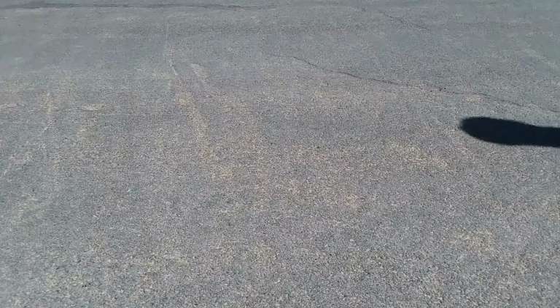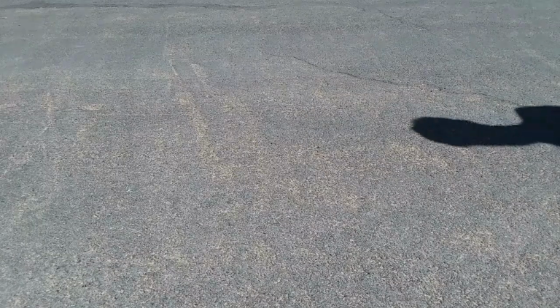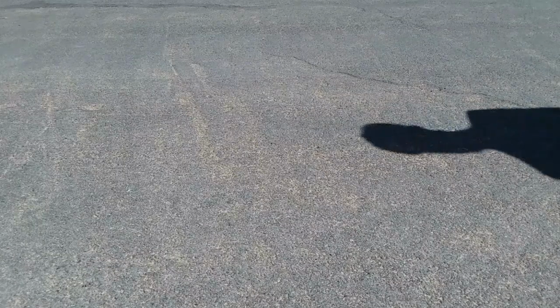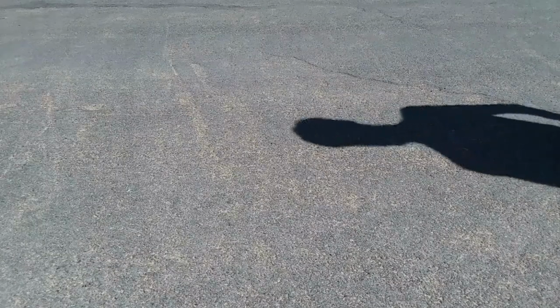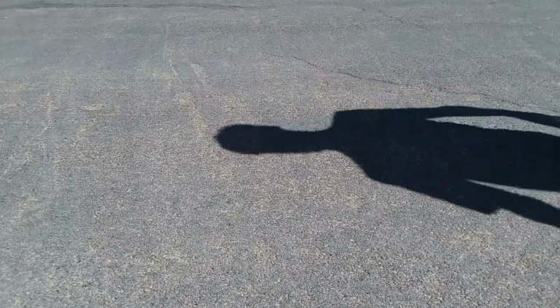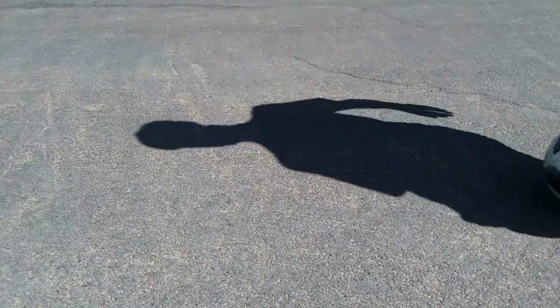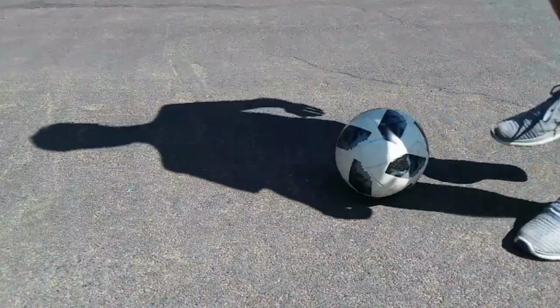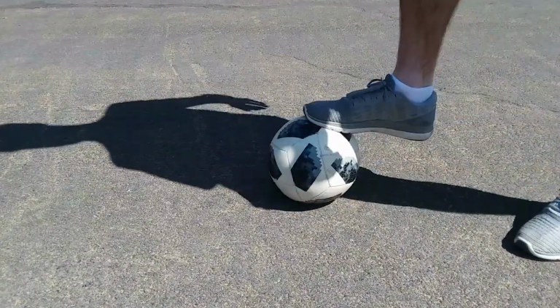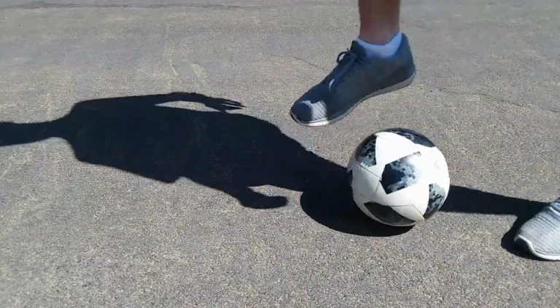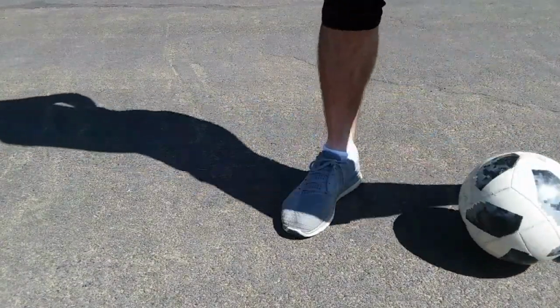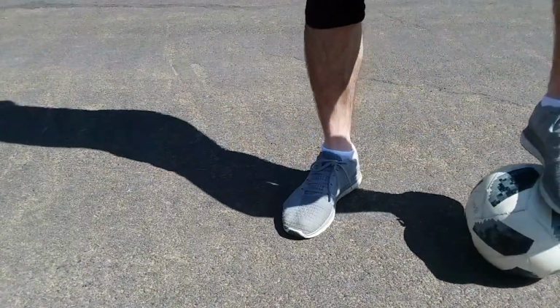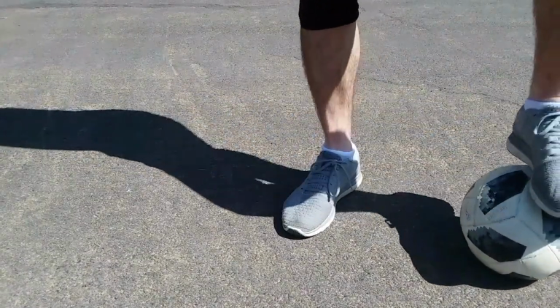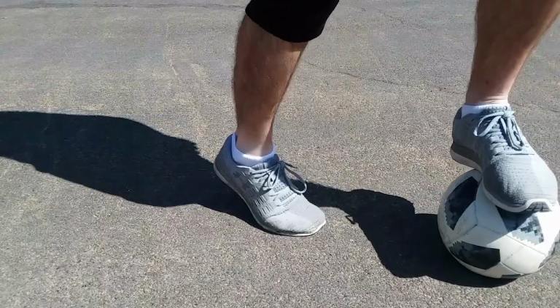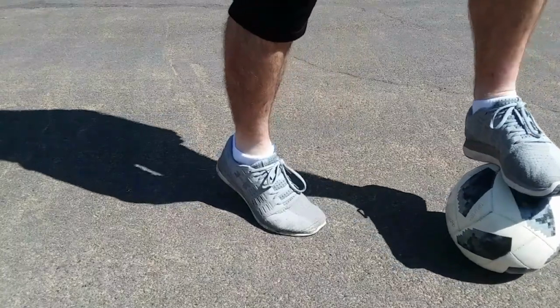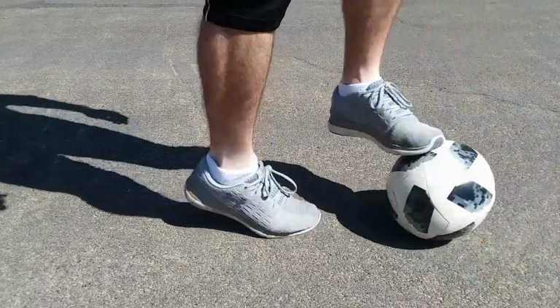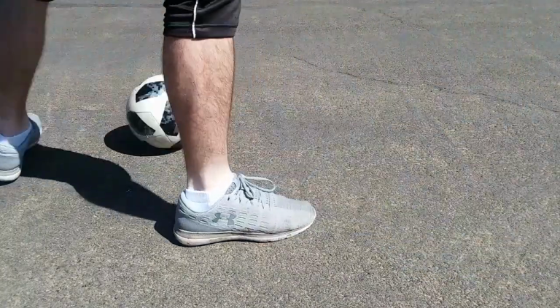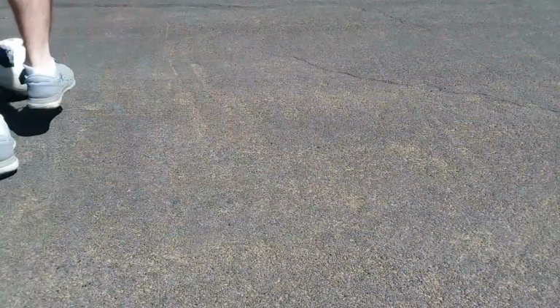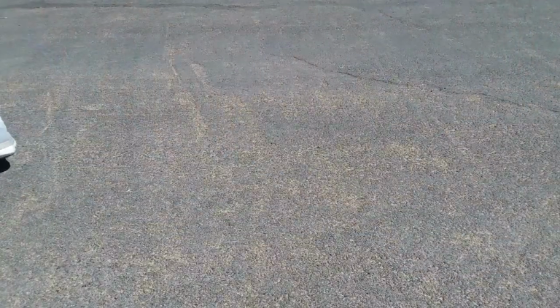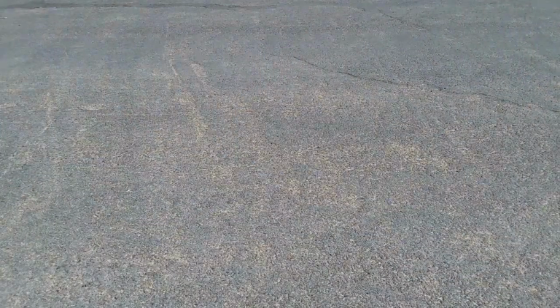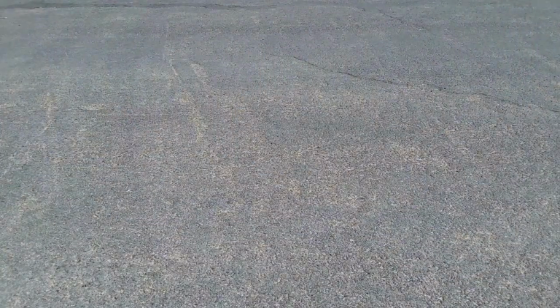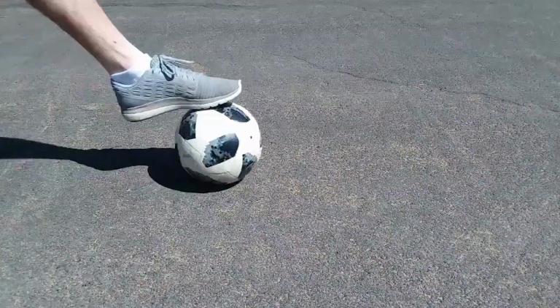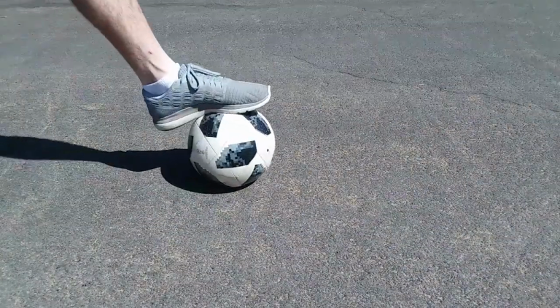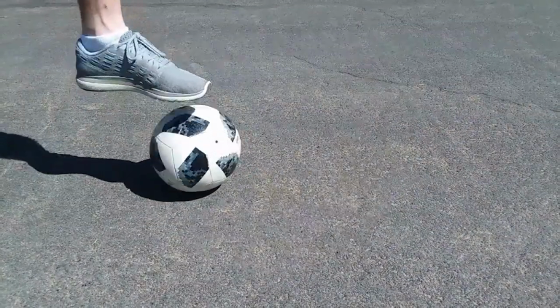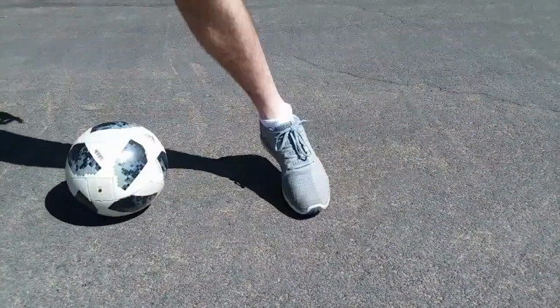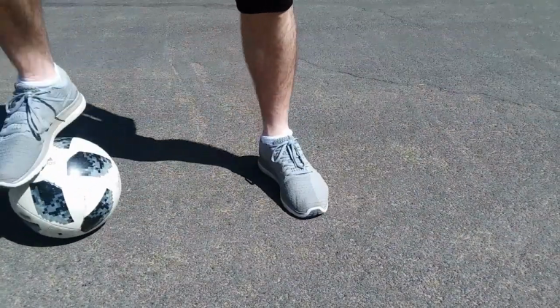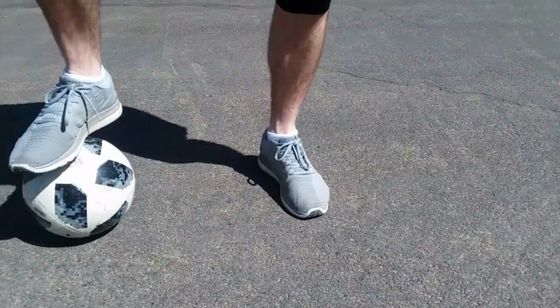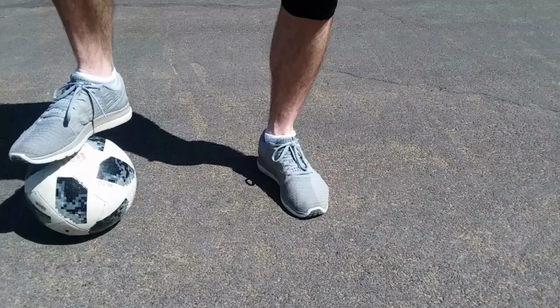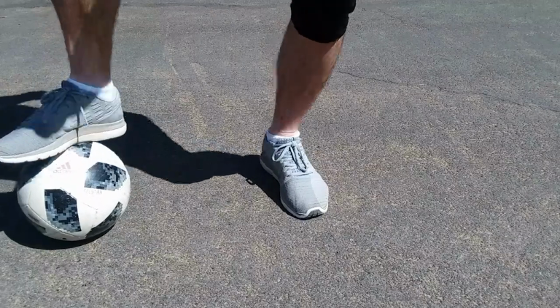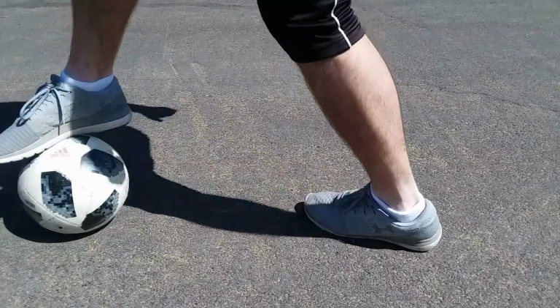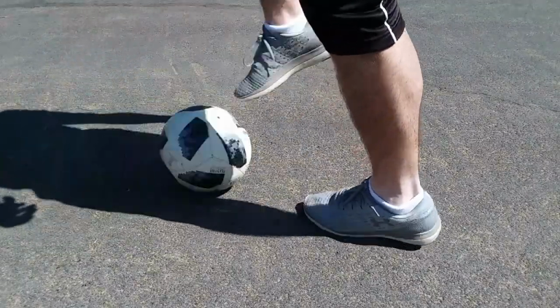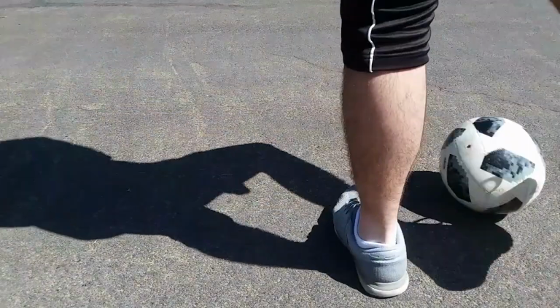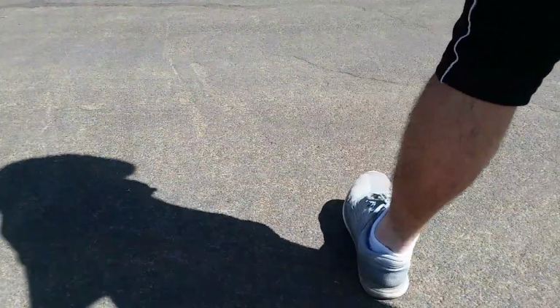Now we'll add in the third step. You're going to roll the ball back, catch it, pivot on your standing foot and drag the ball with you. Roll, catch, pivot, drag the ball with you.